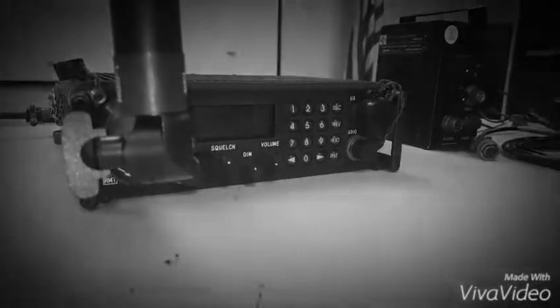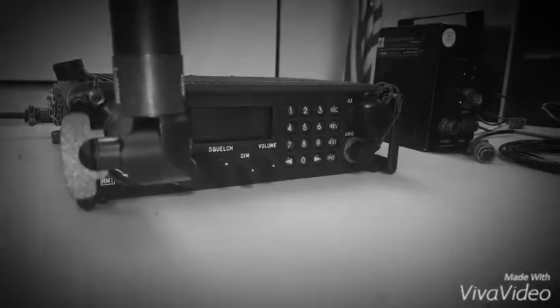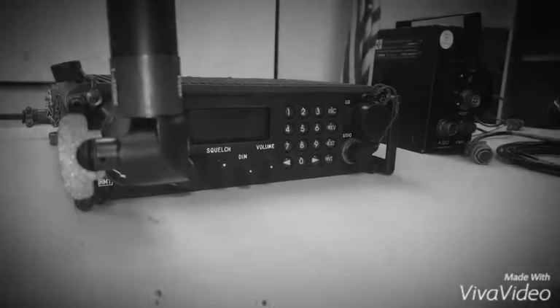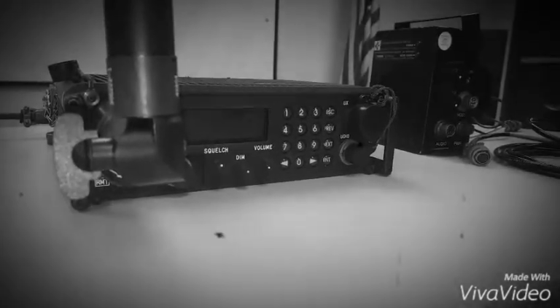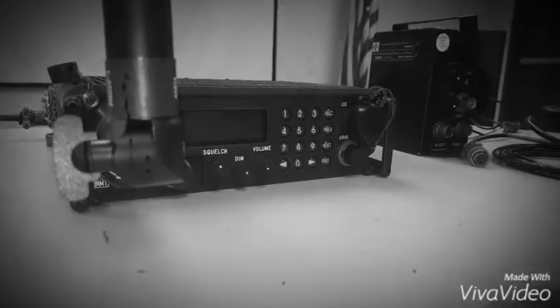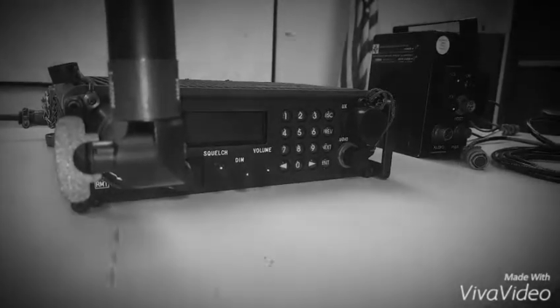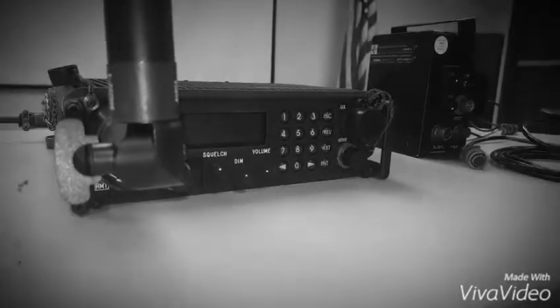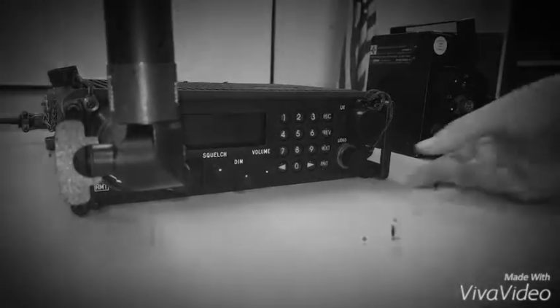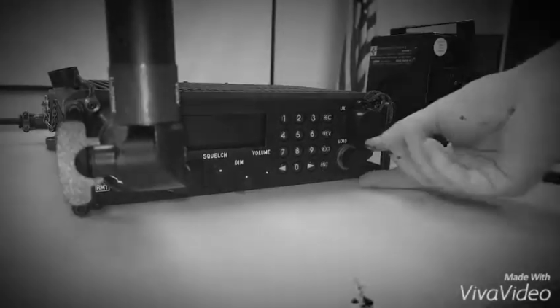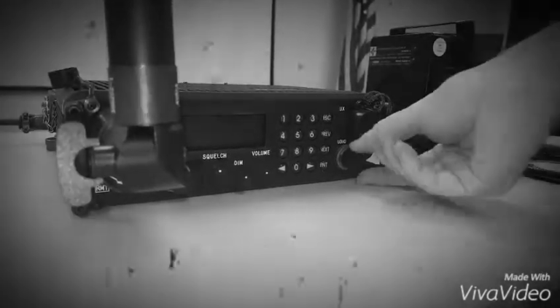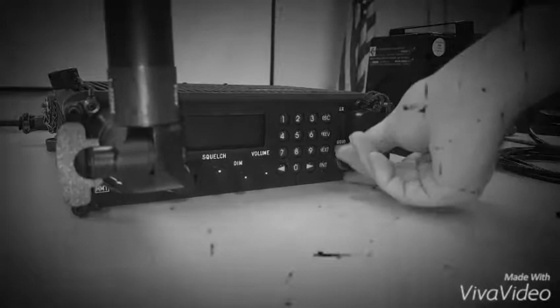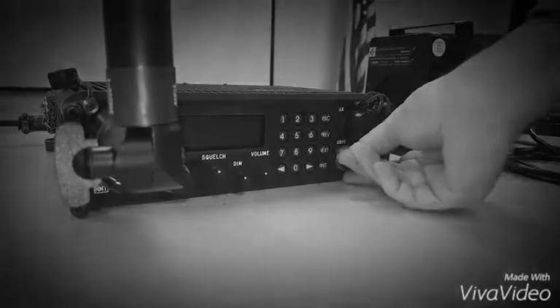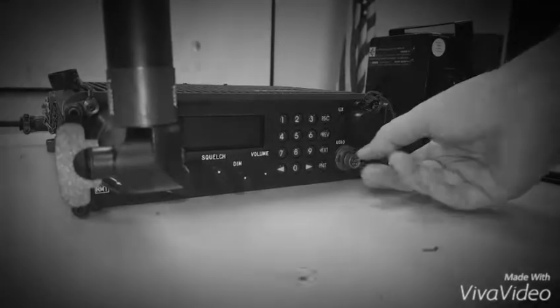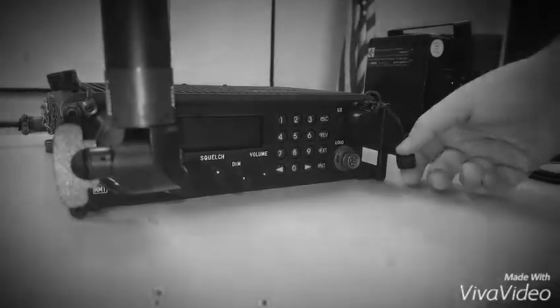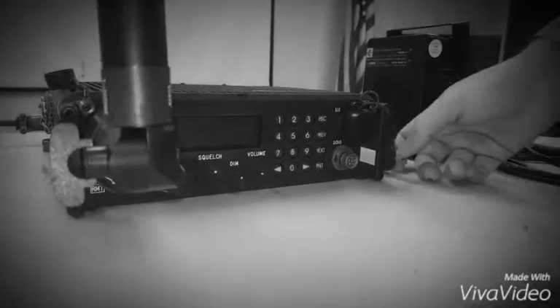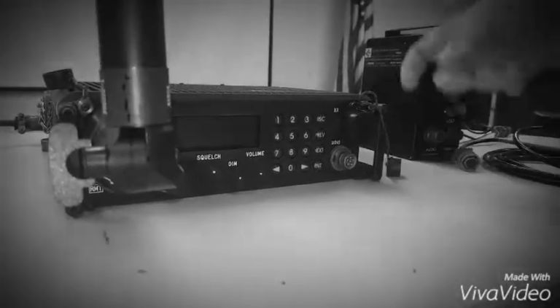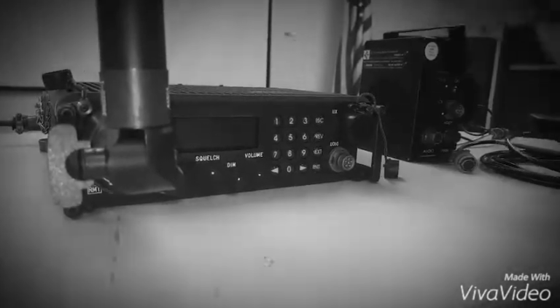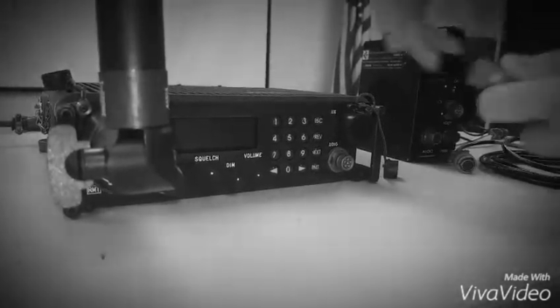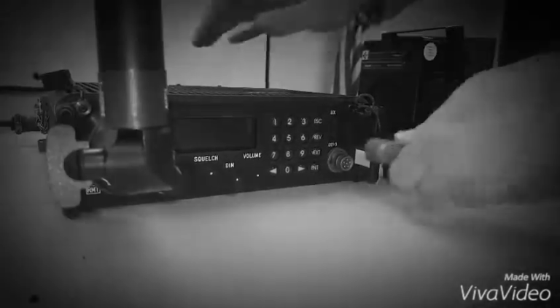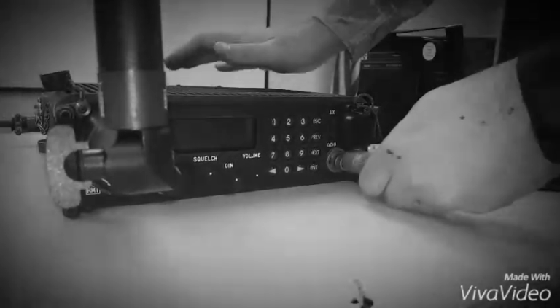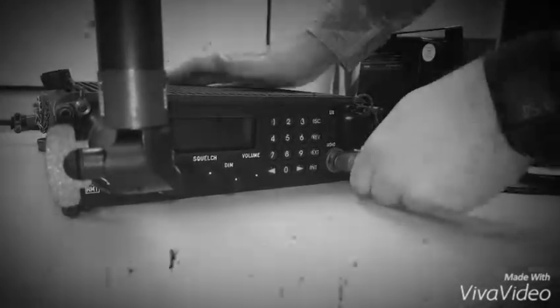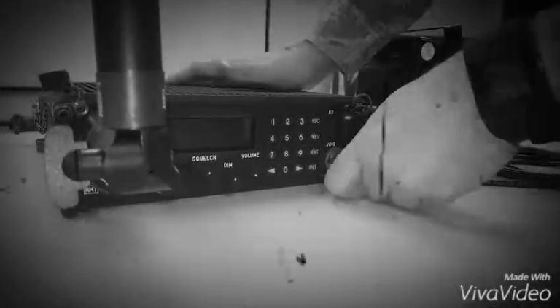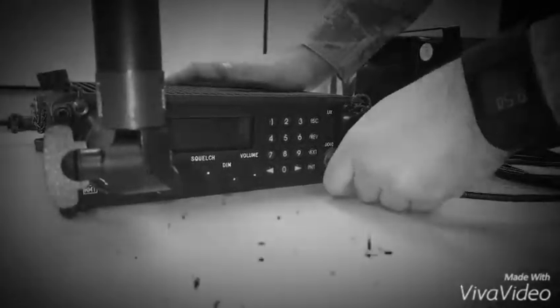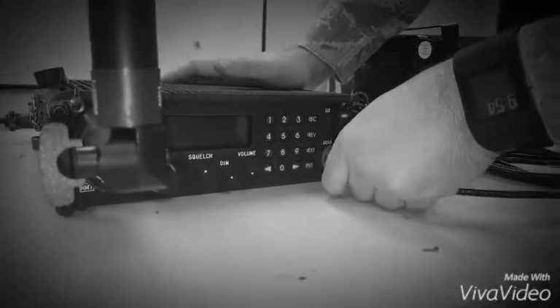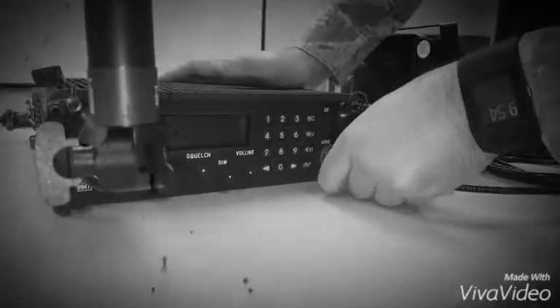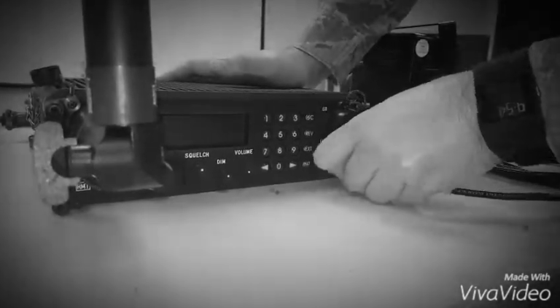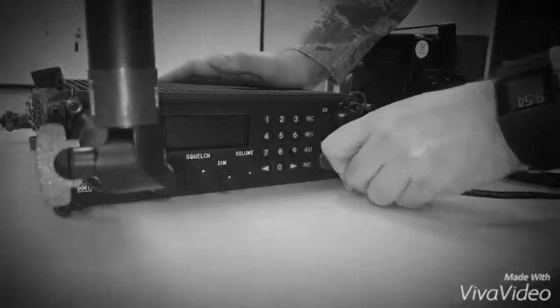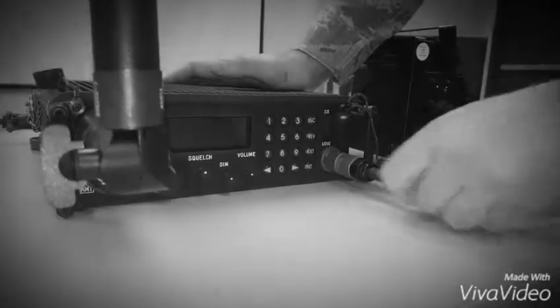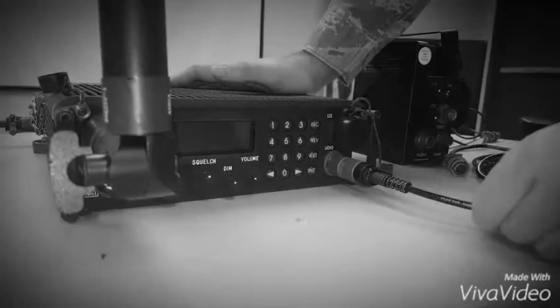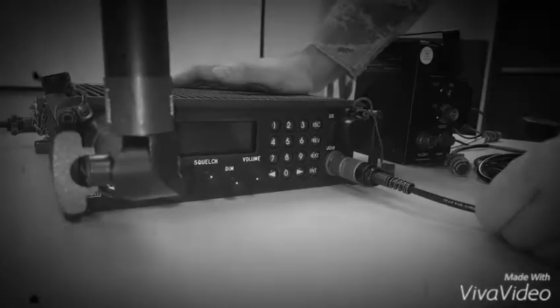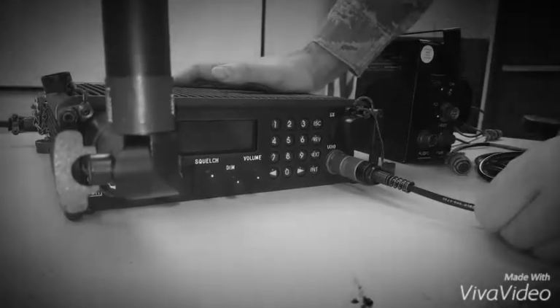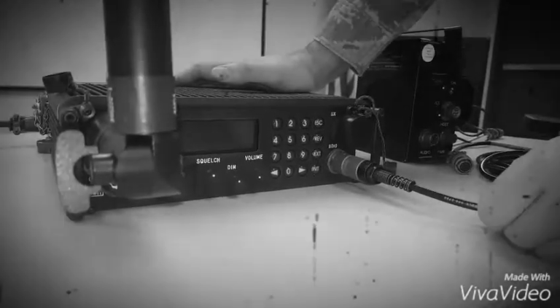Step 6: Install external speaker by connecting P1 of the external speaker cable to the audio connector on the front of the radio.